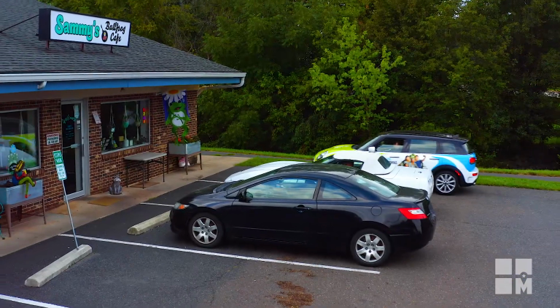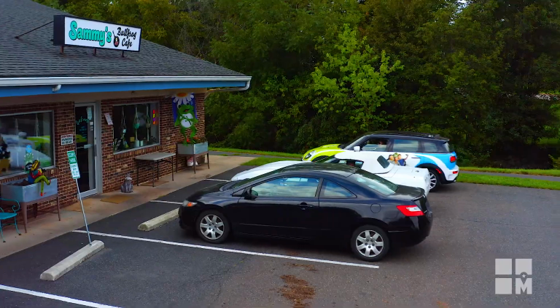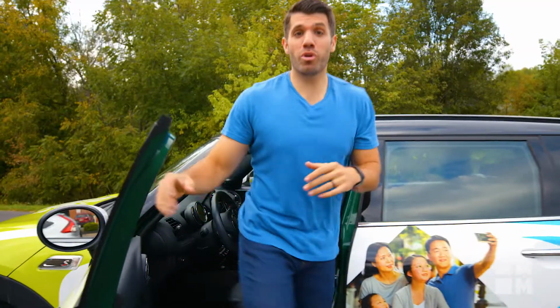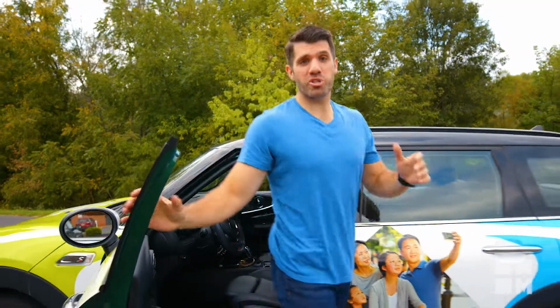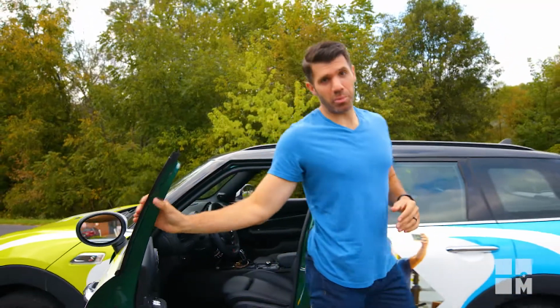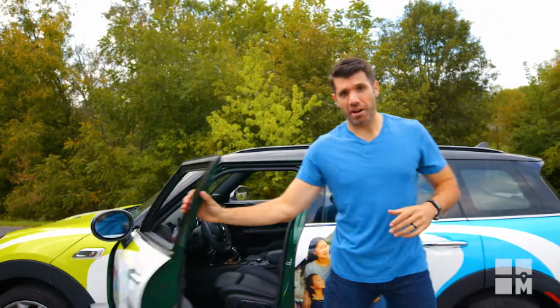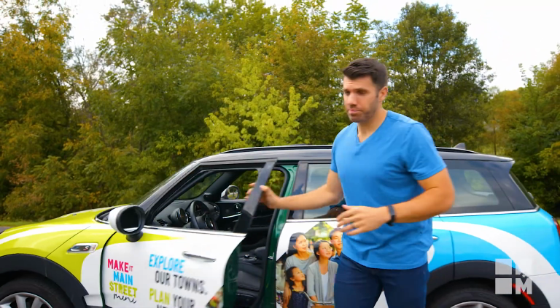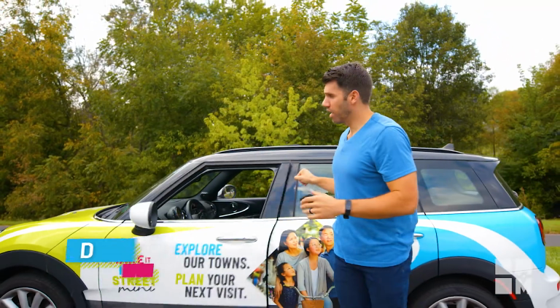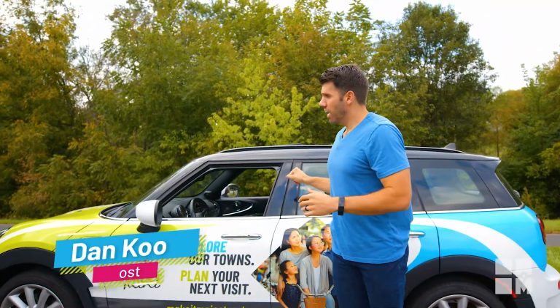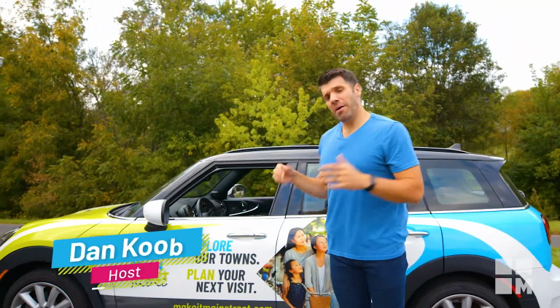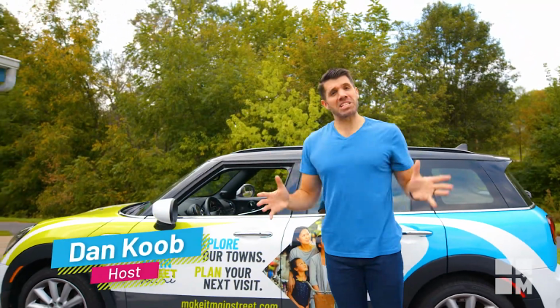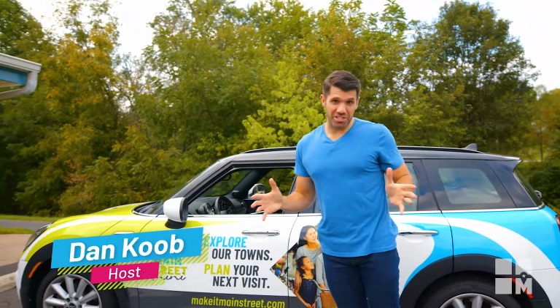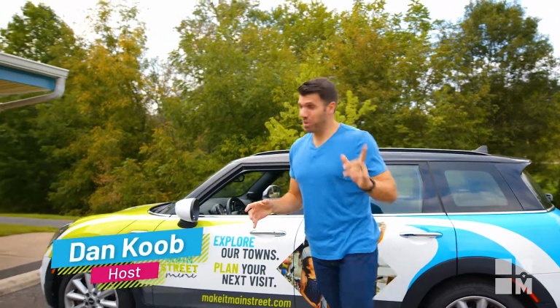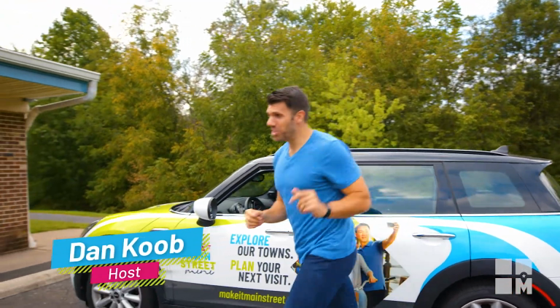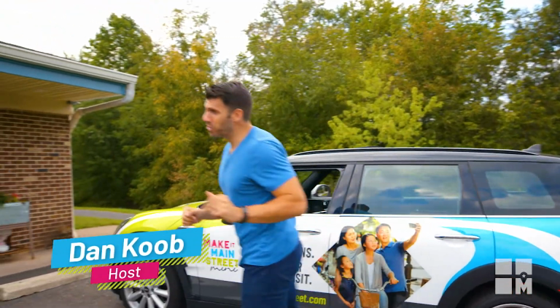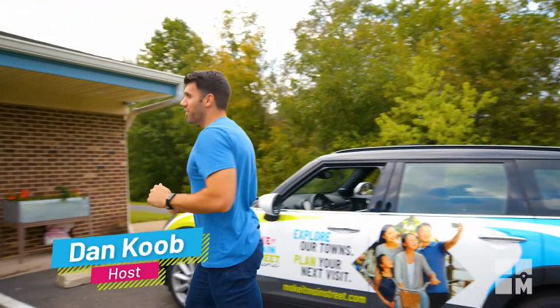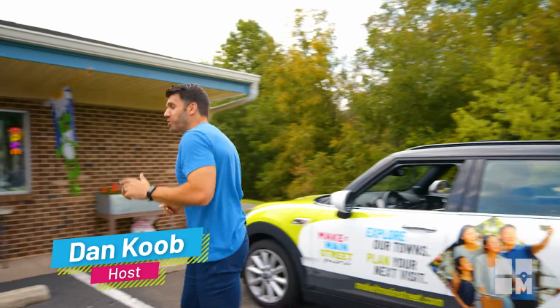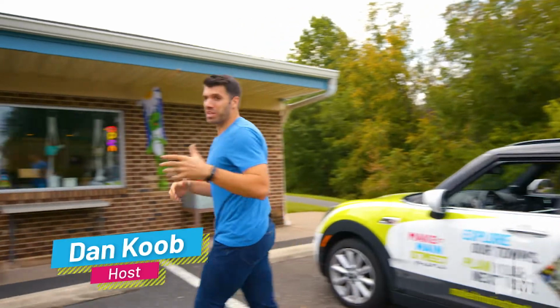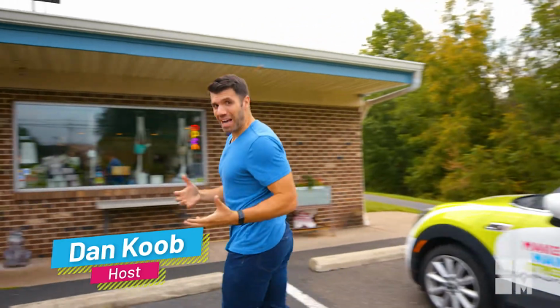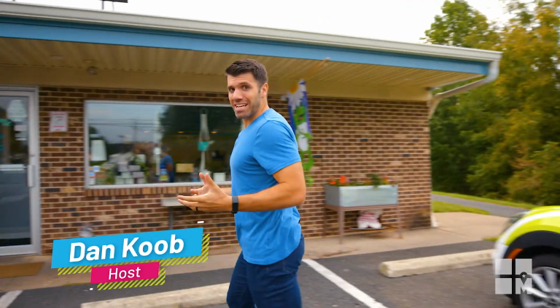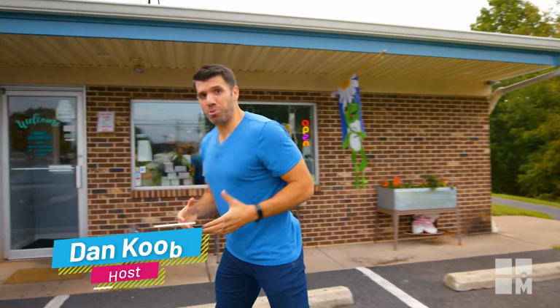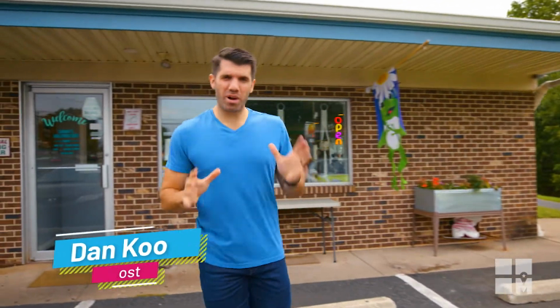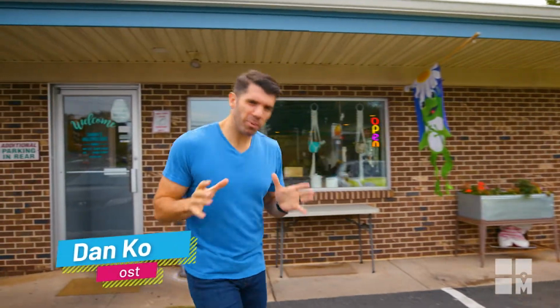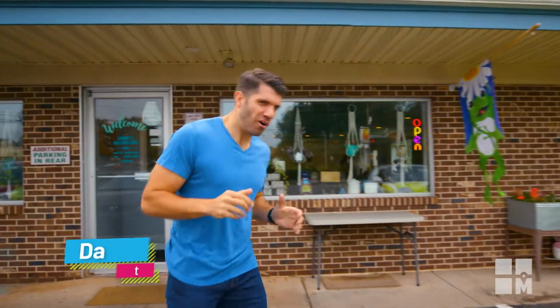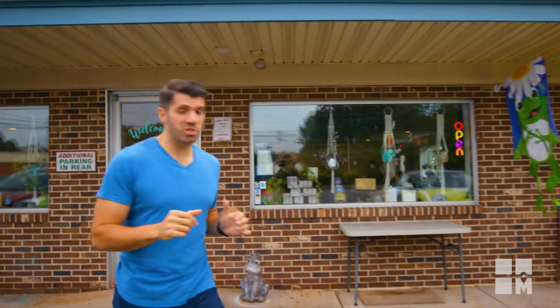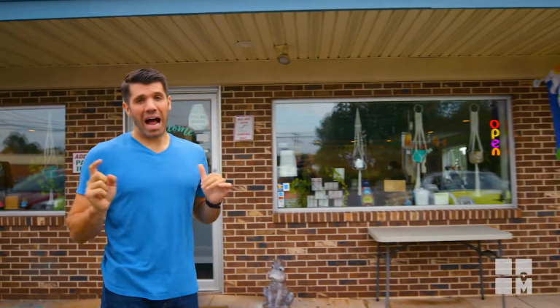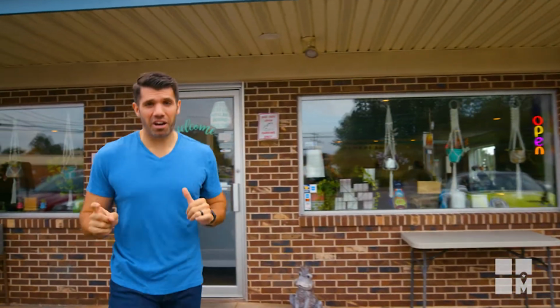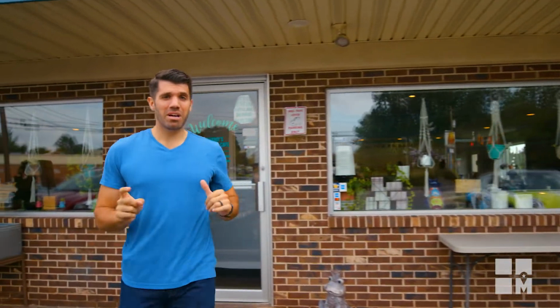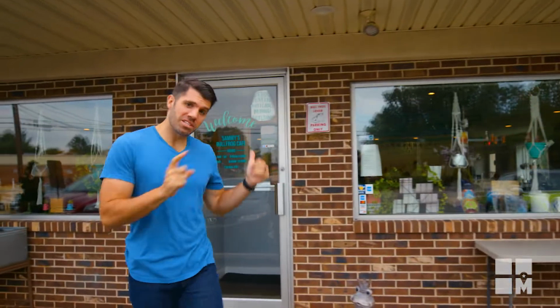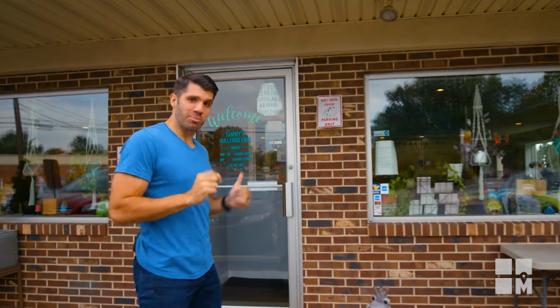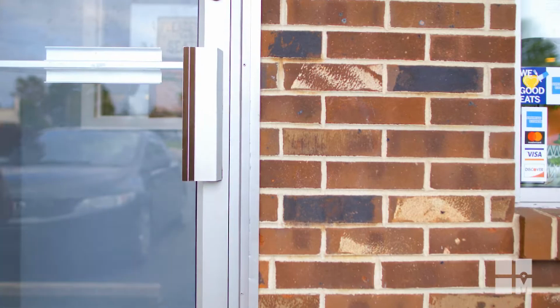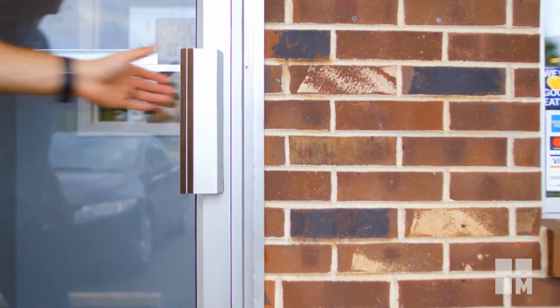Today we're in central Montgomery County. I'm not a statistician, but I can tell you that a hundred percent of my days start with a great cup of coffee, which is why I come to Sammy's Bullfrog Cafe.